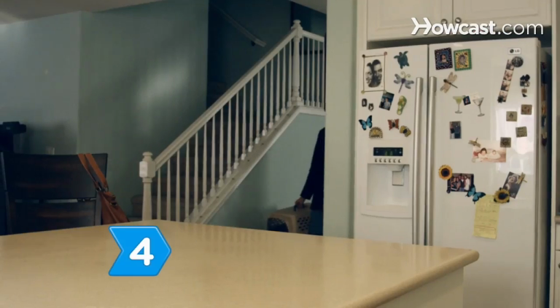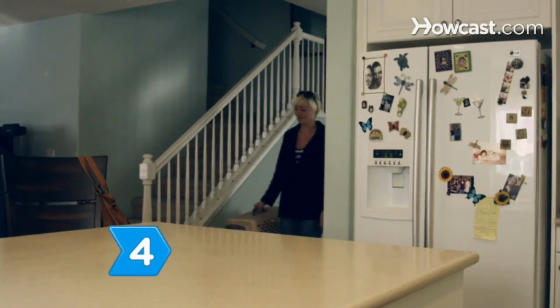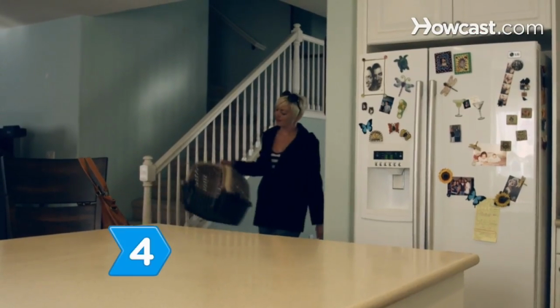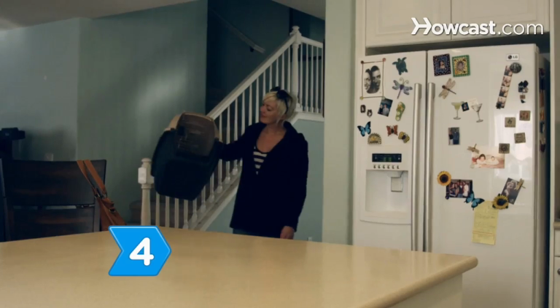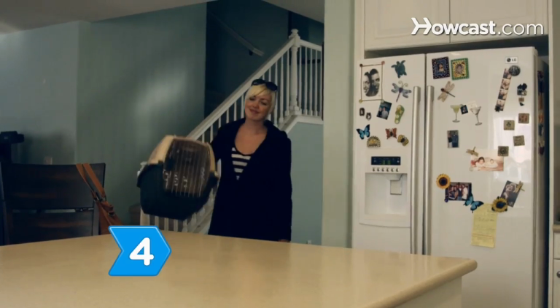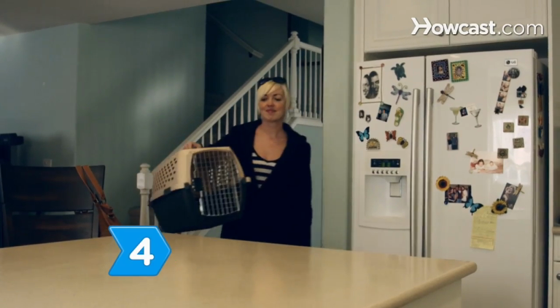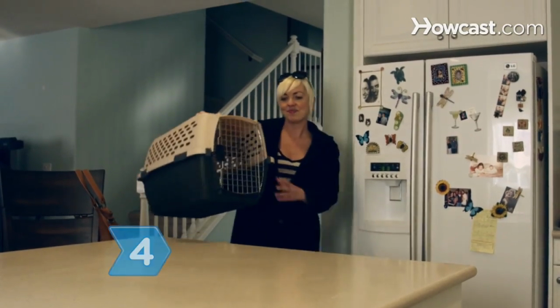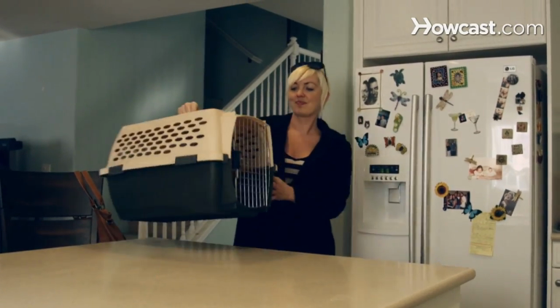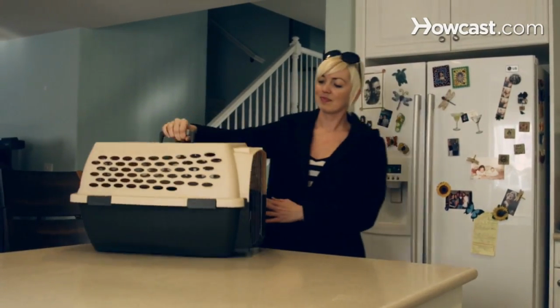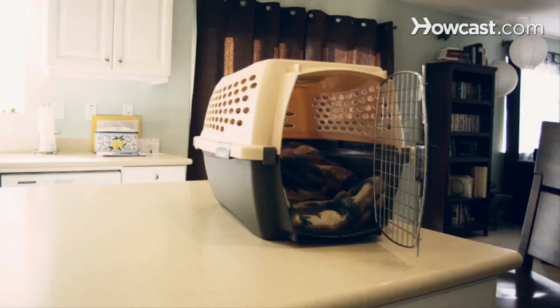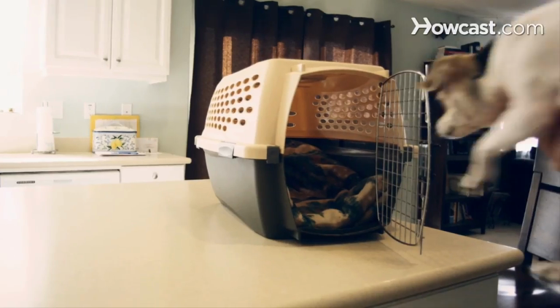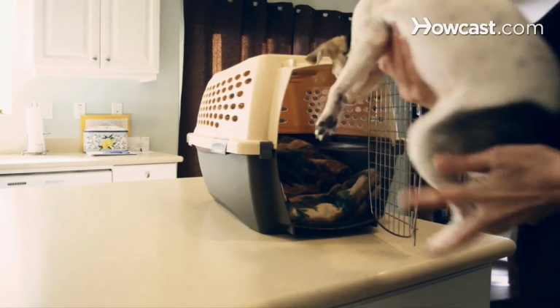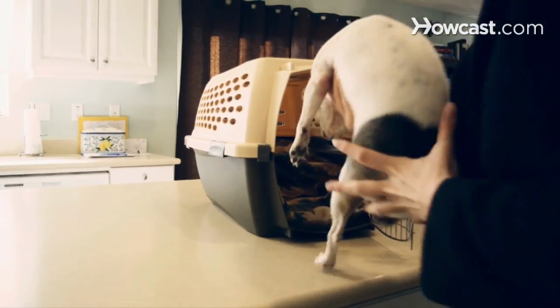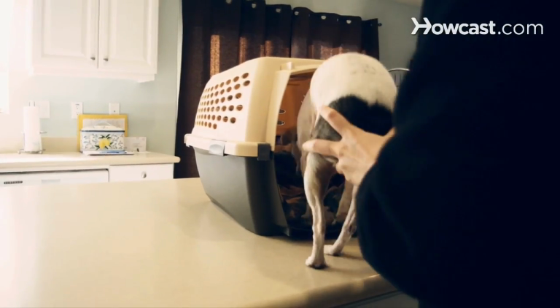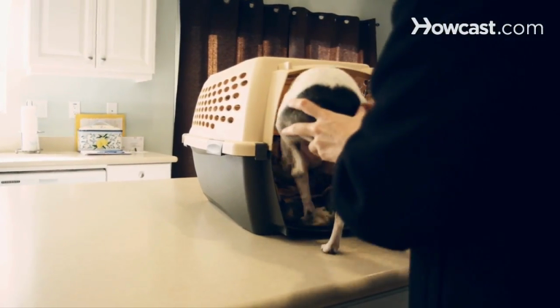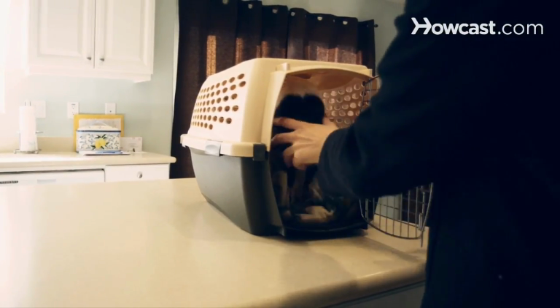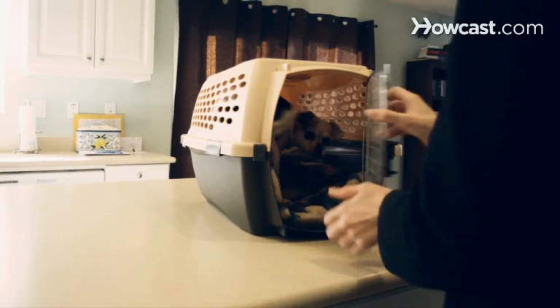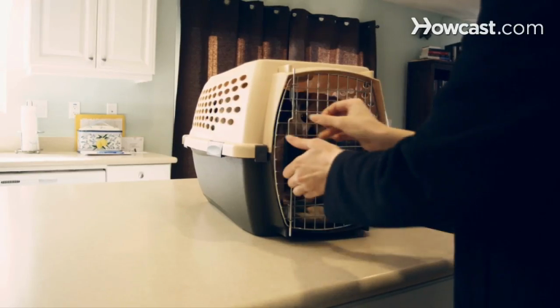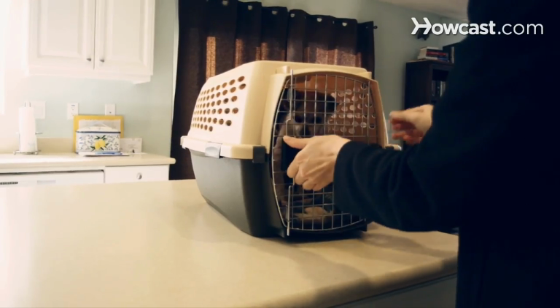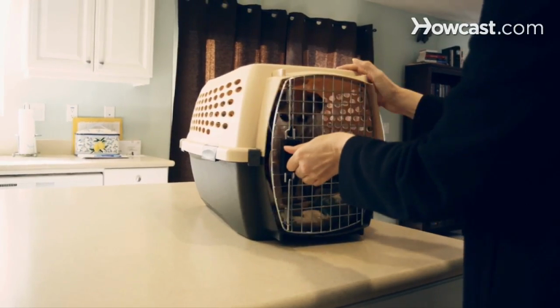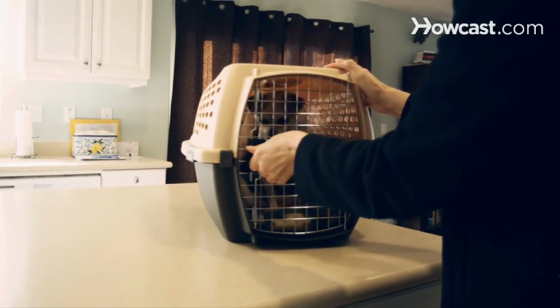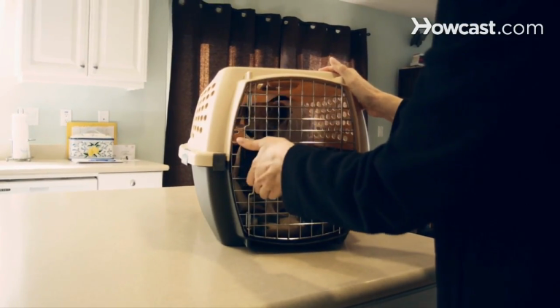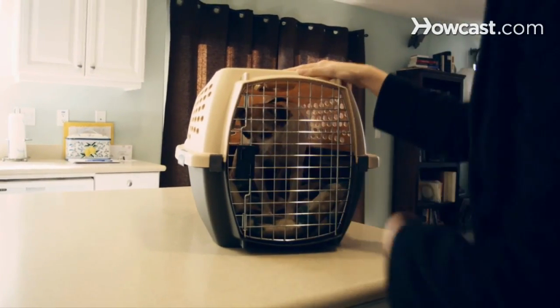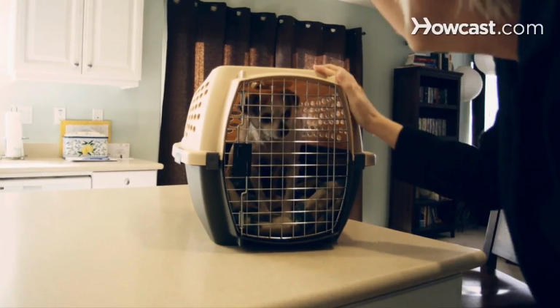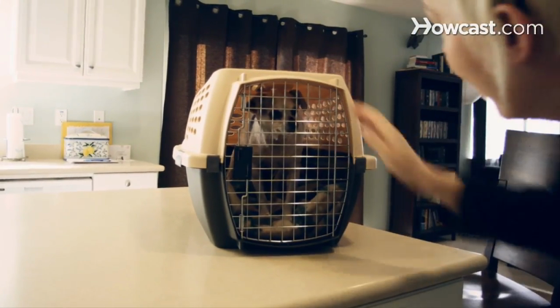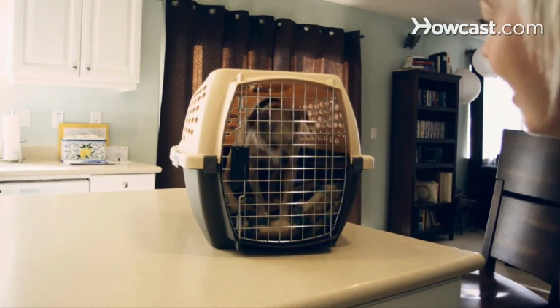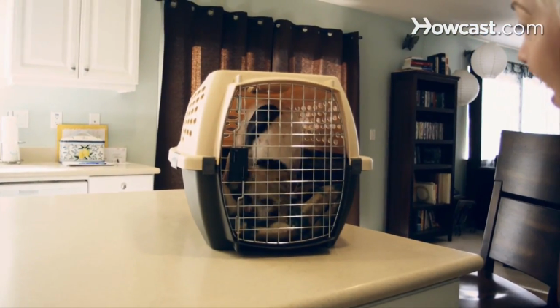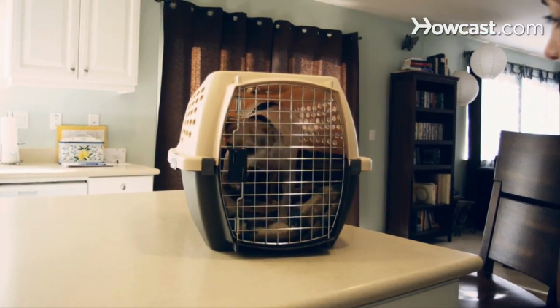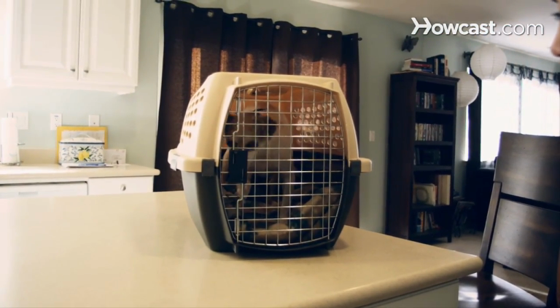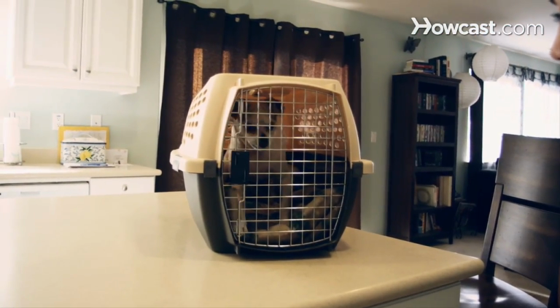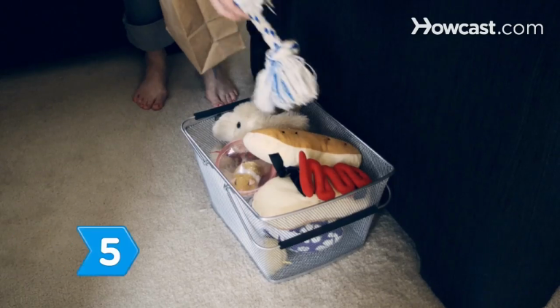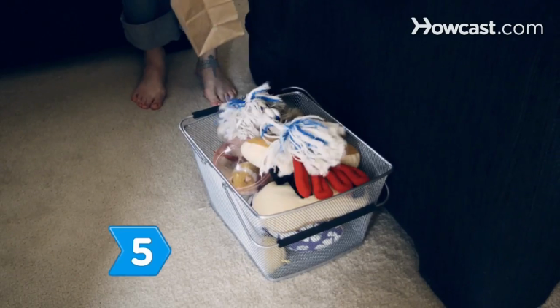Step 4. Consider crate training. Dogs are den animals and won't soil their own dens. Crates serve as dens. A dog must be able to stand and turn around in a crate.